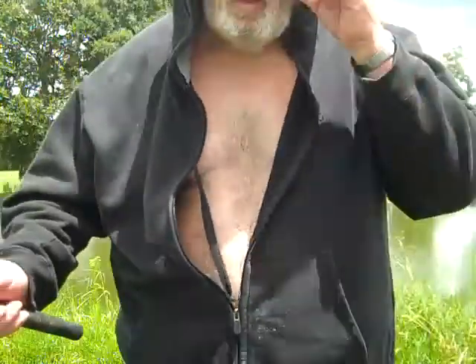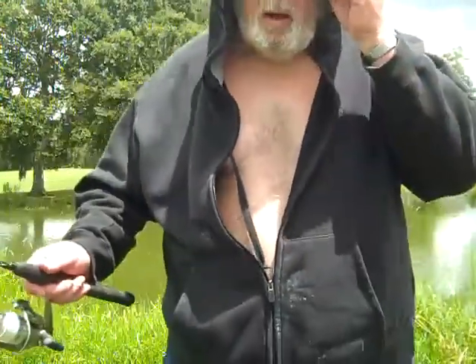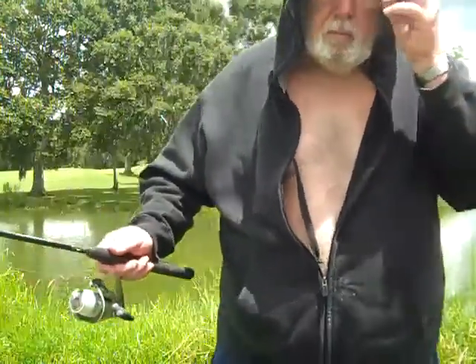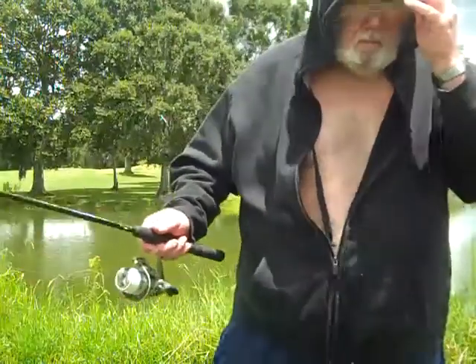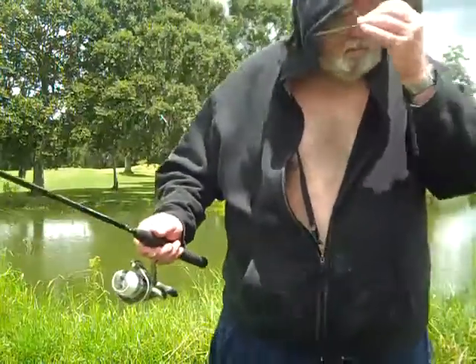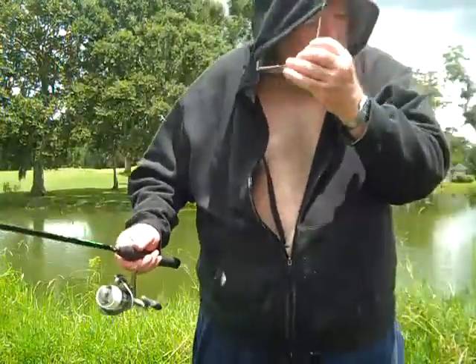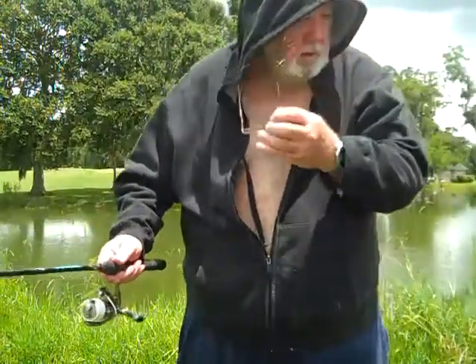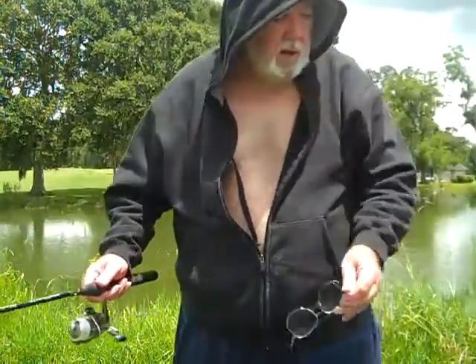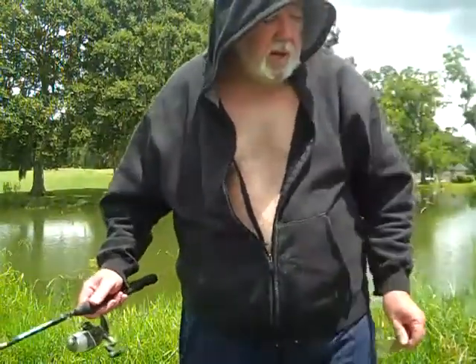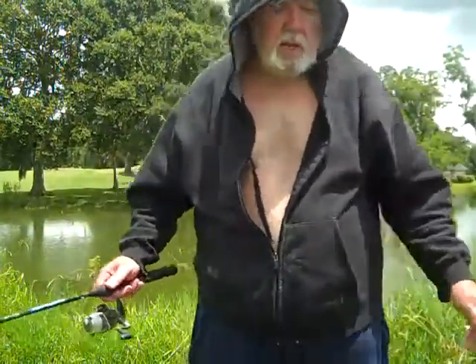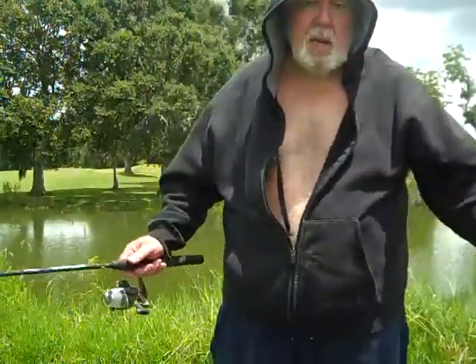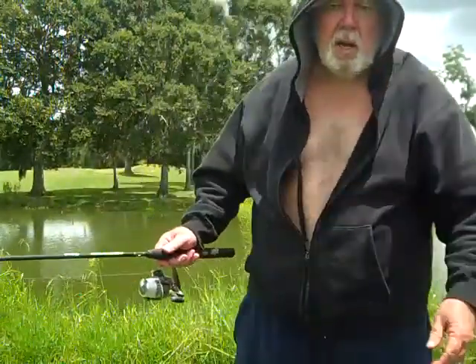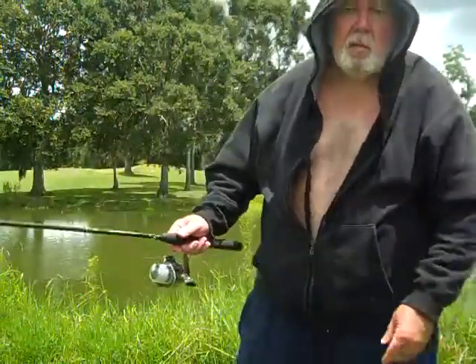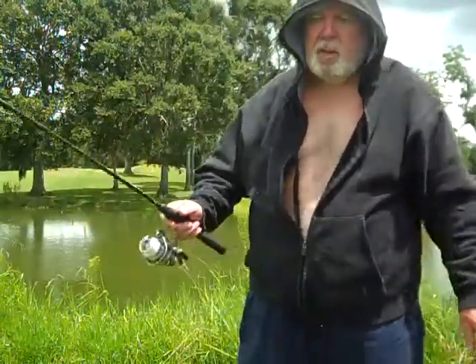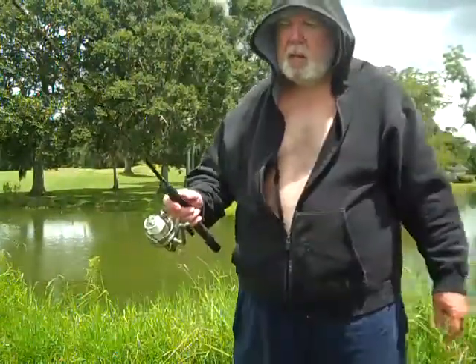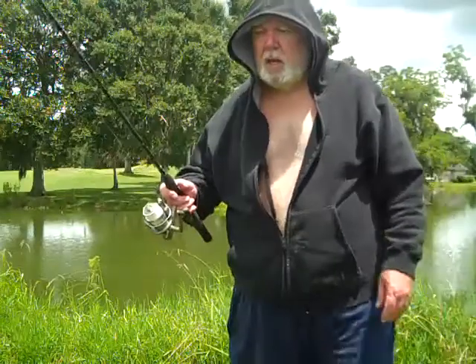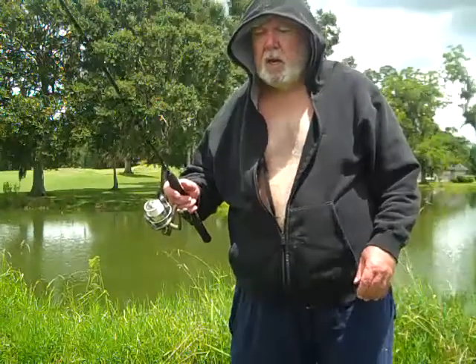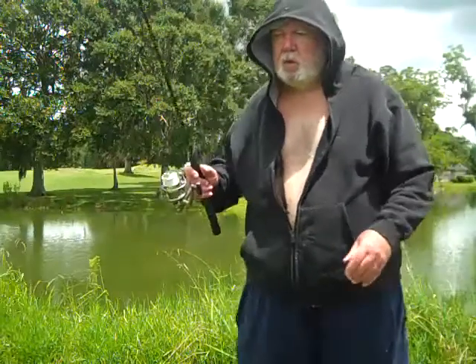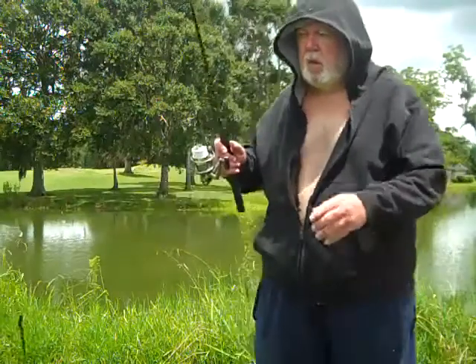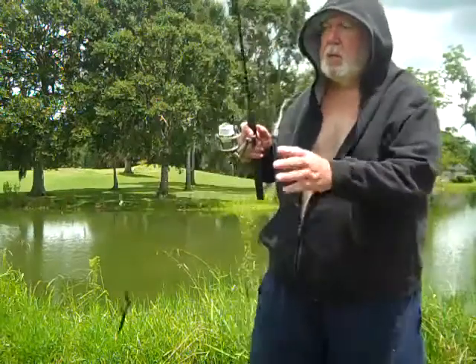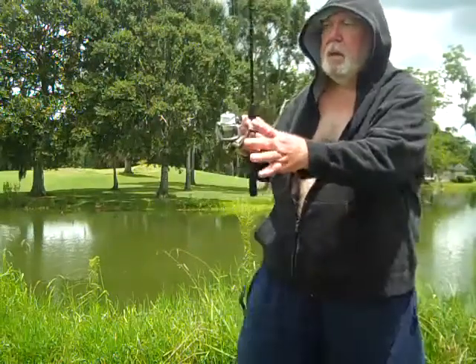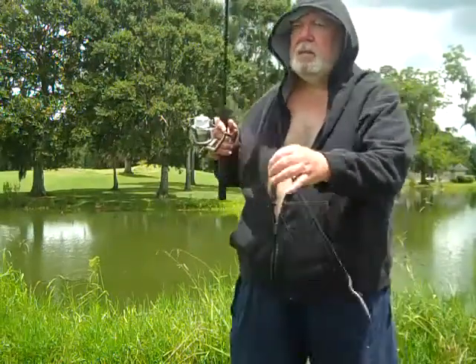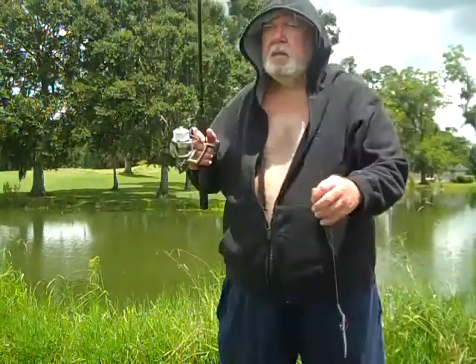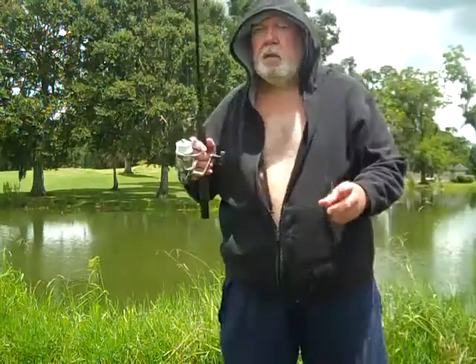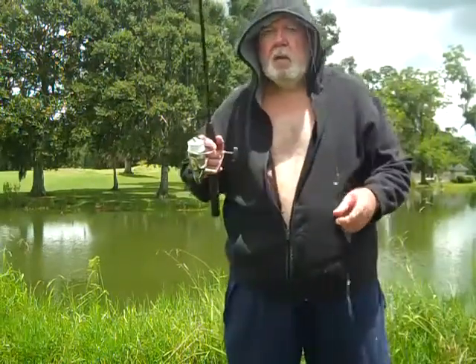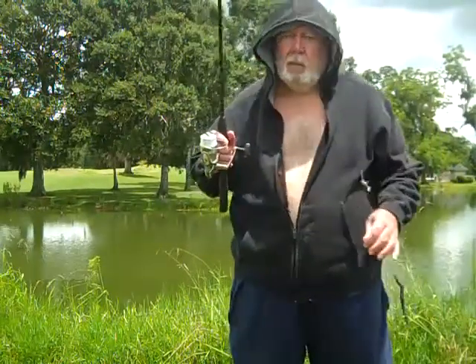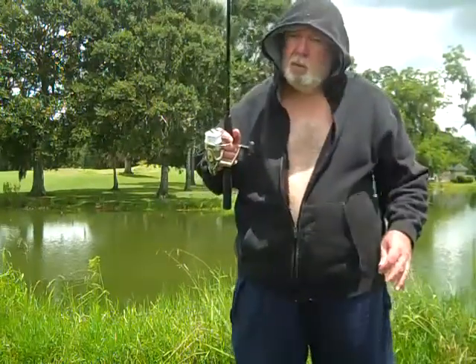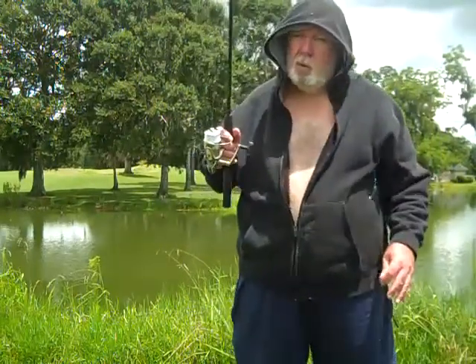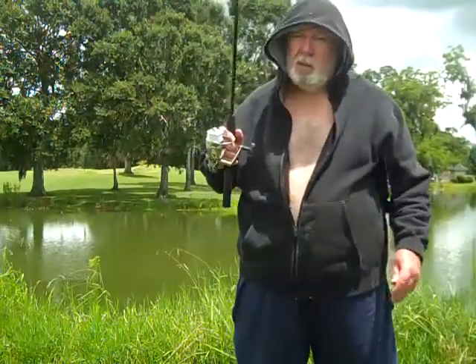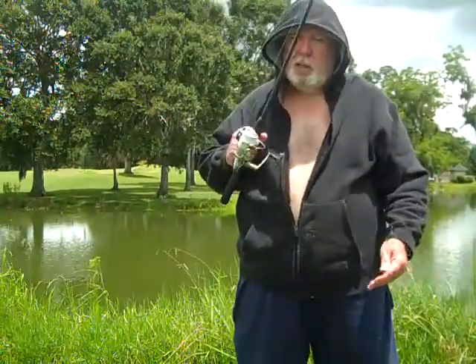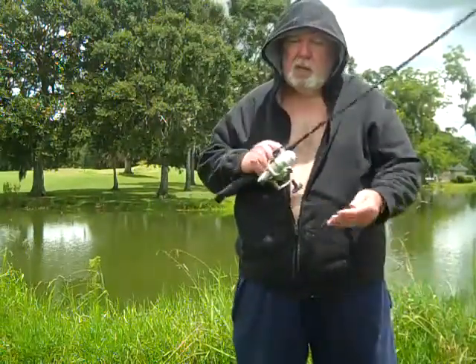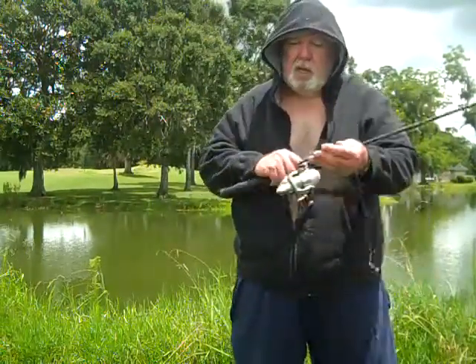Here I am, freddykonig.com. I'm going to show you how to catch bass in the summer. I'm going to do it quick, as quick as I can.